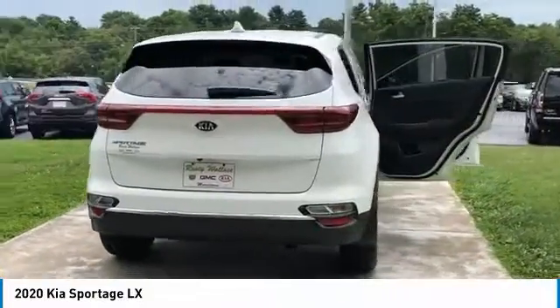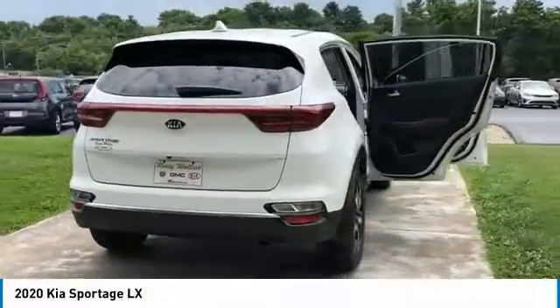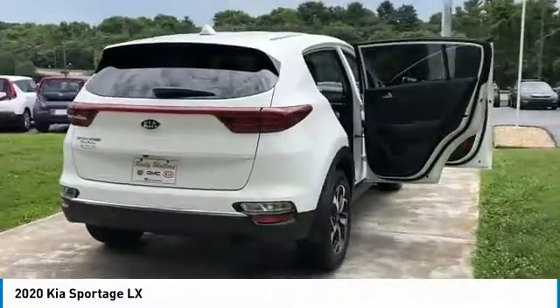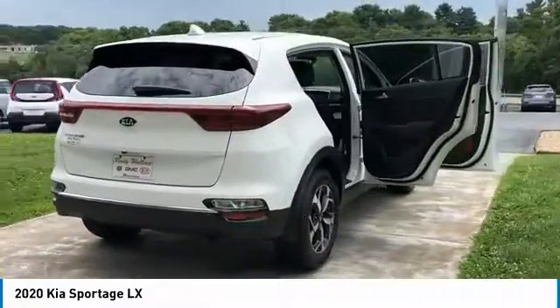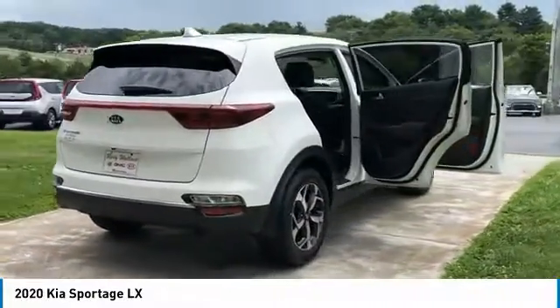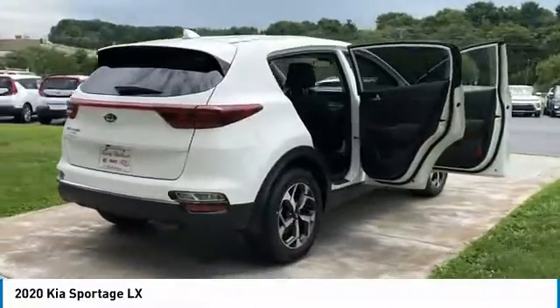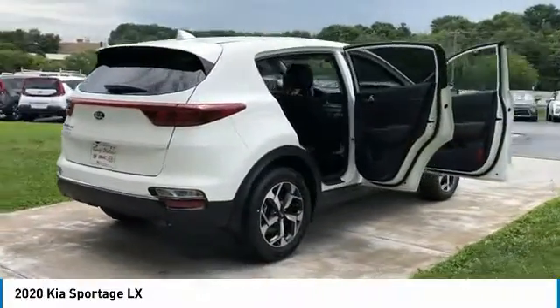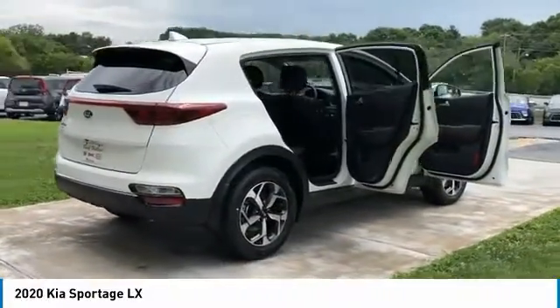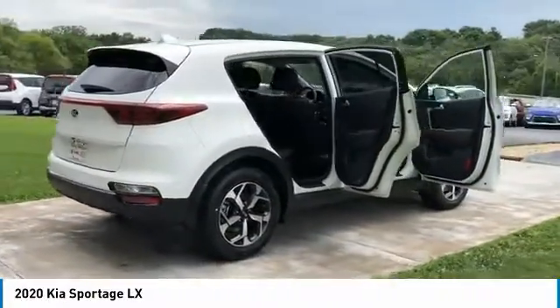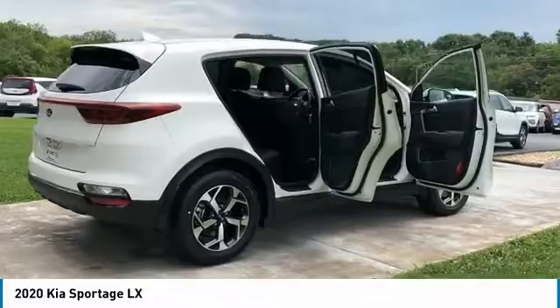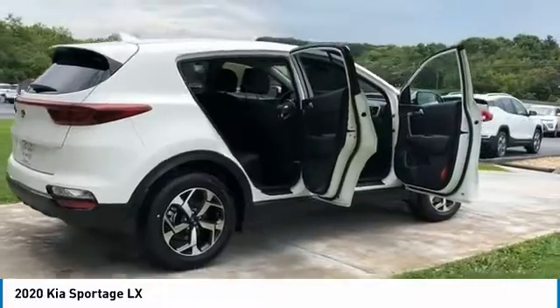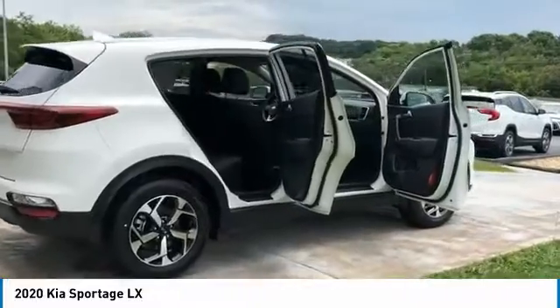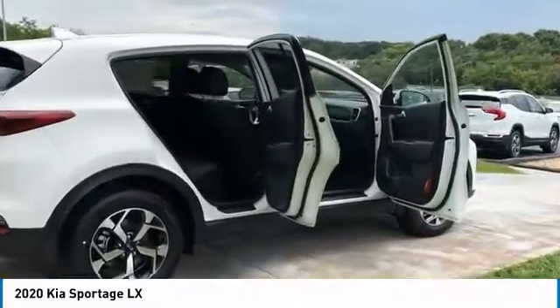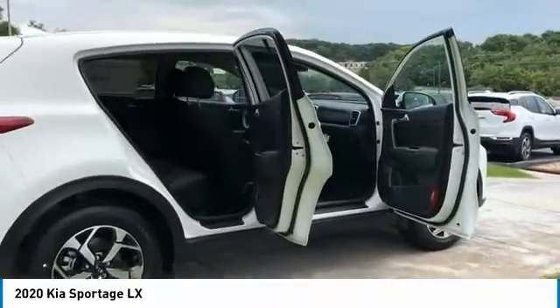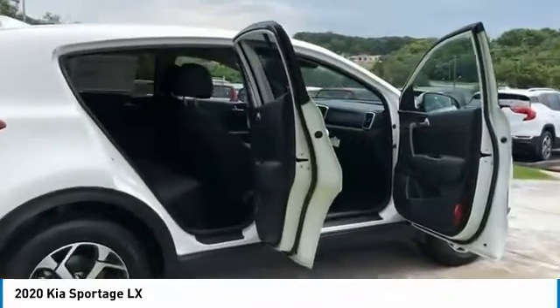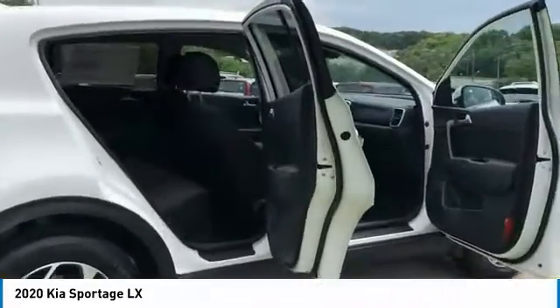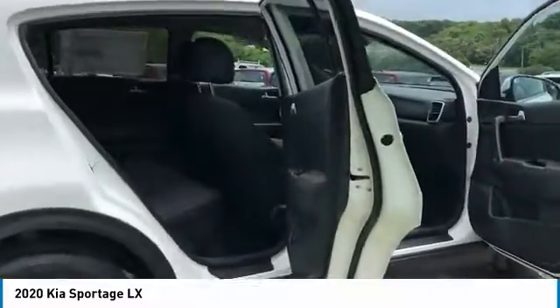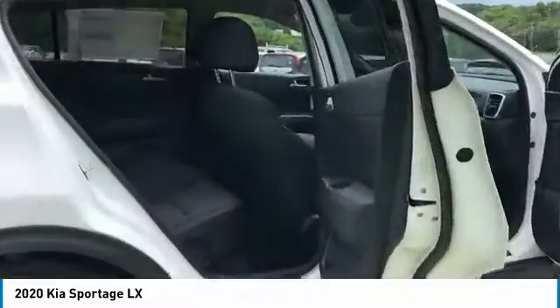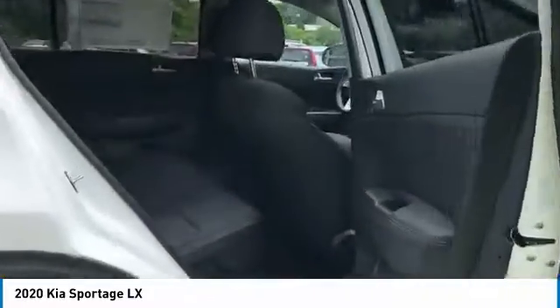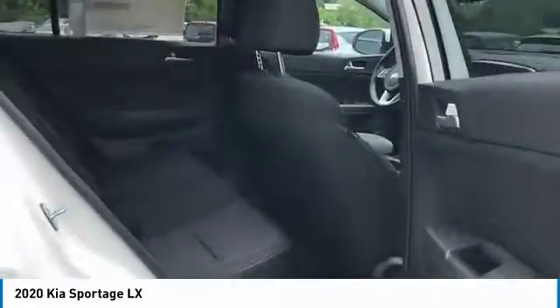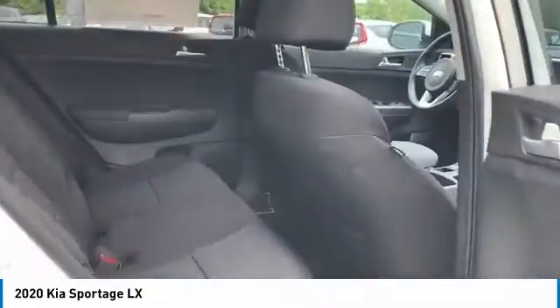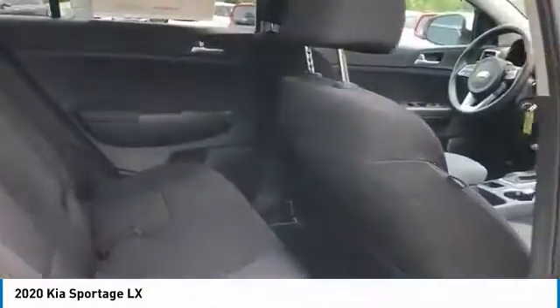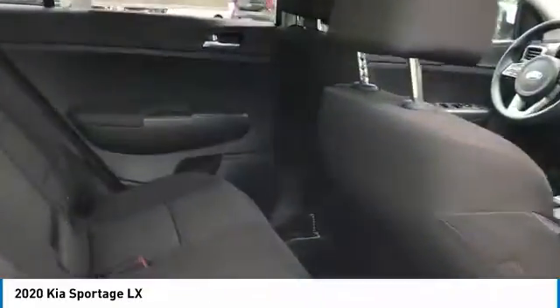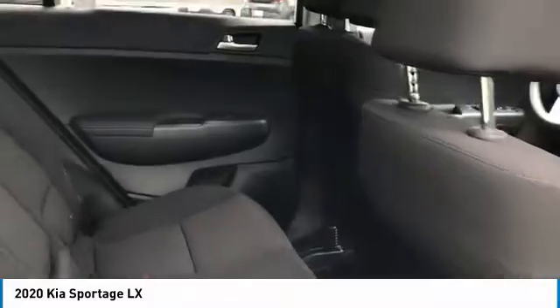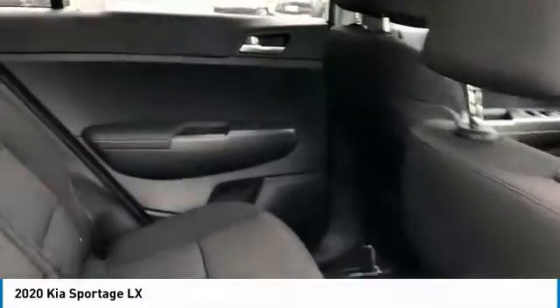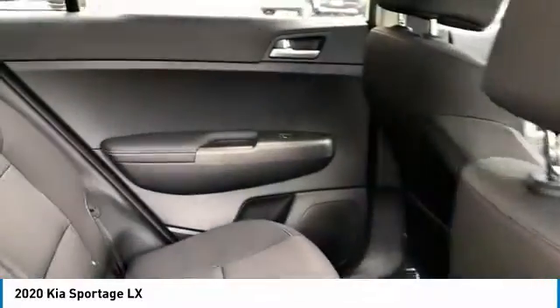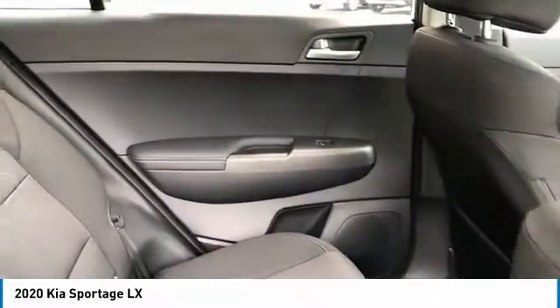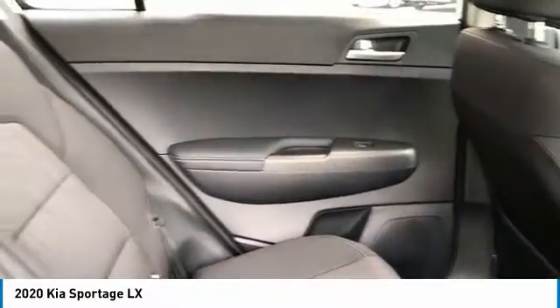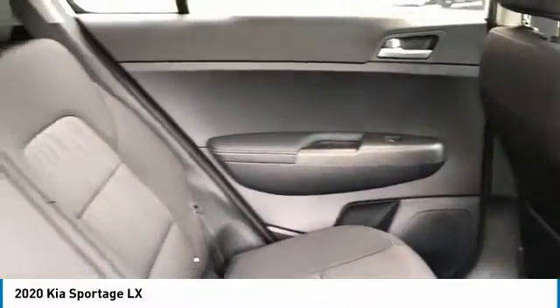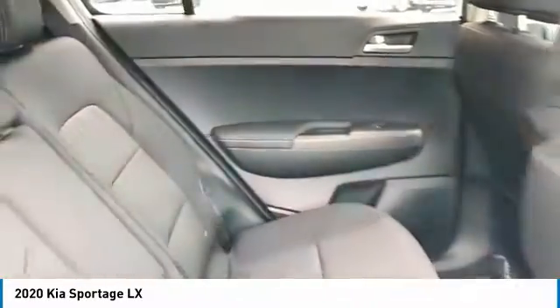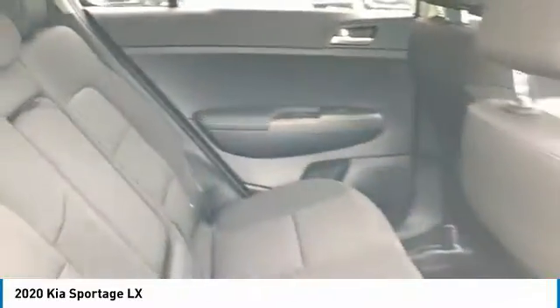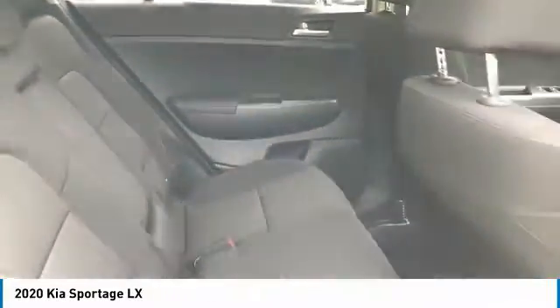Aluminum wheels, traction control, daytime running lights, remote keyless entry, FWD, headlights auto-off, mirror memory, security system, cruise control, trip computer.